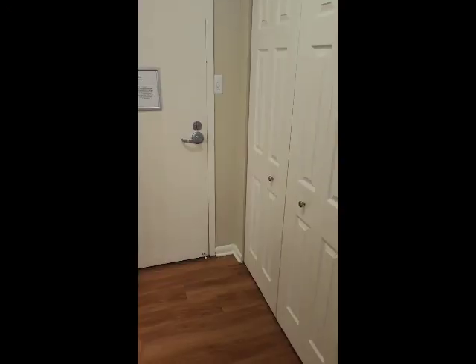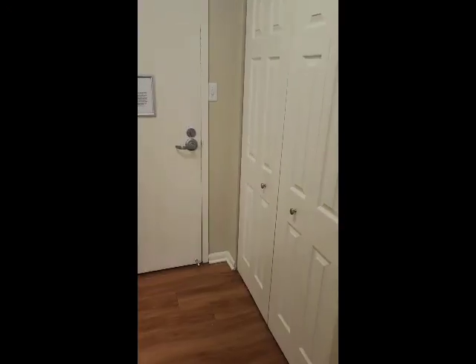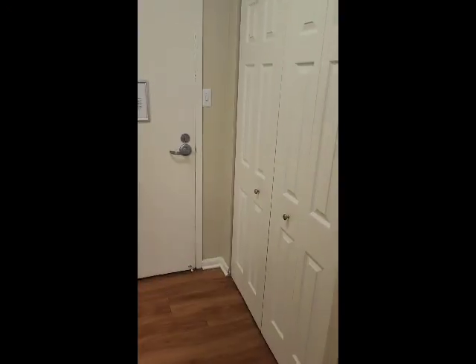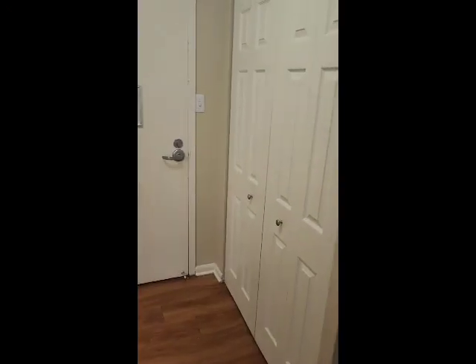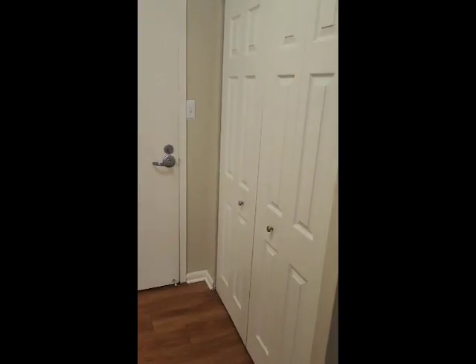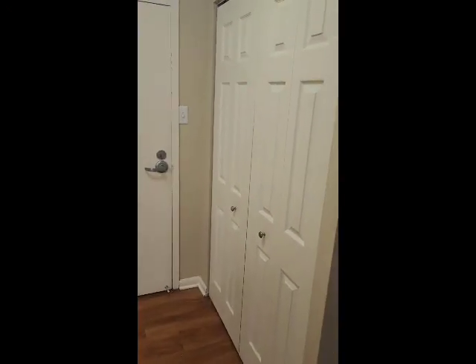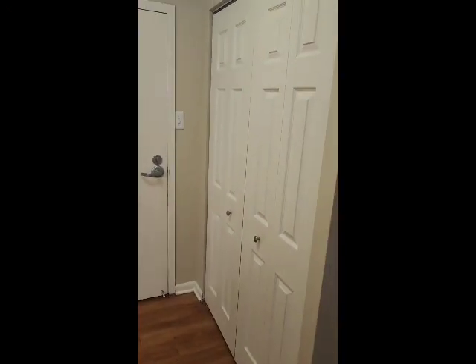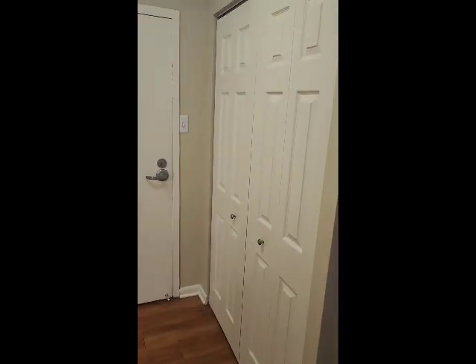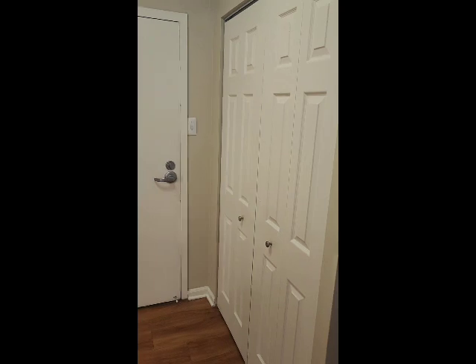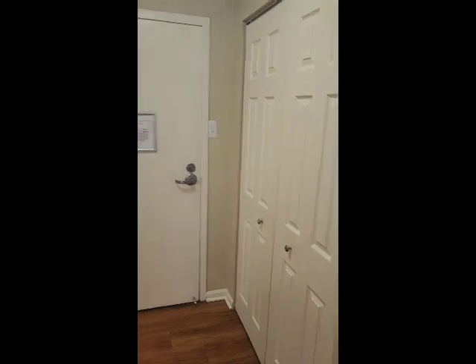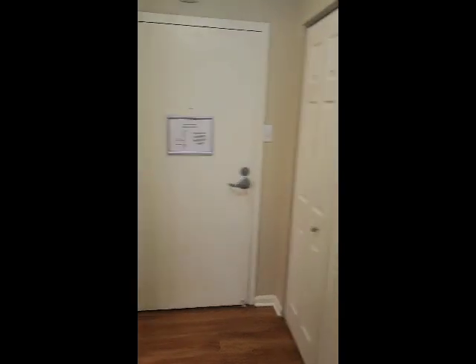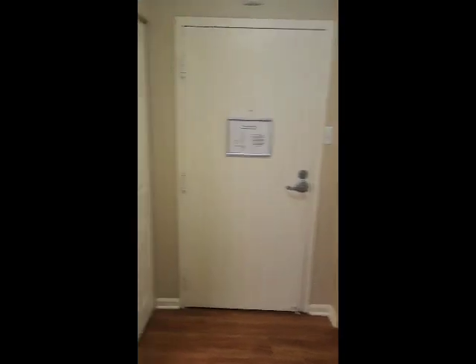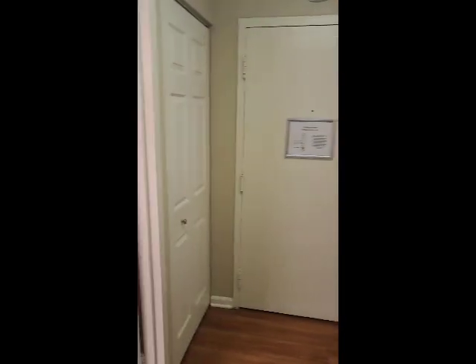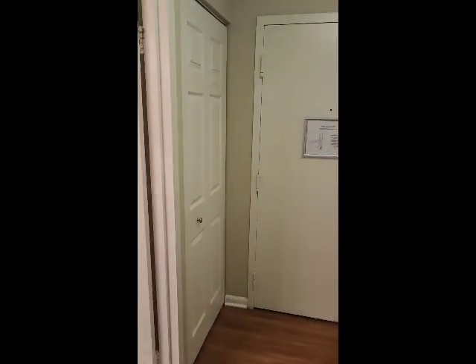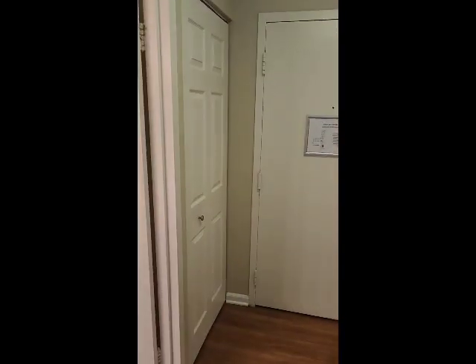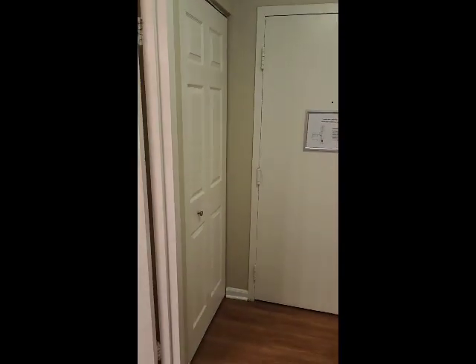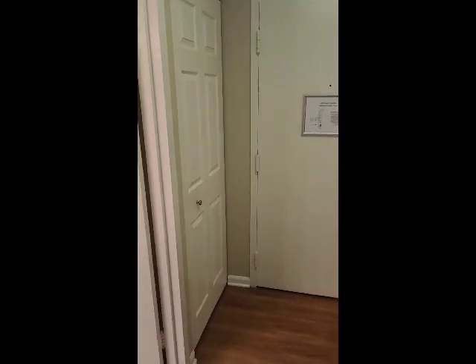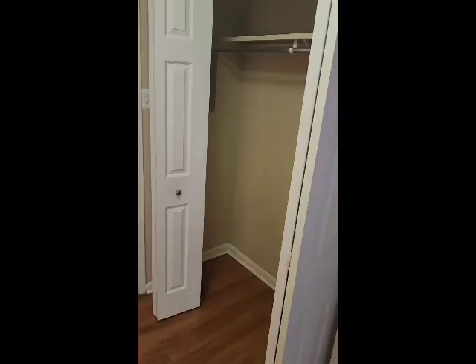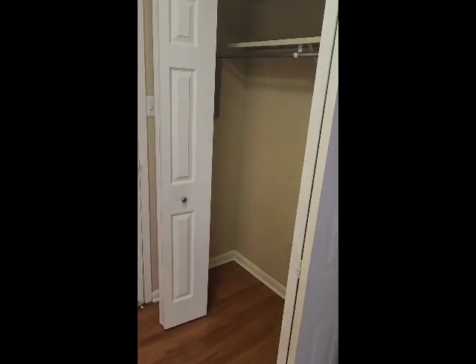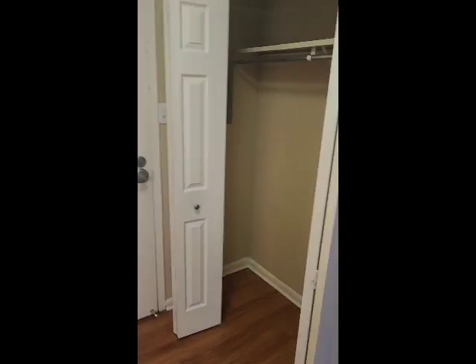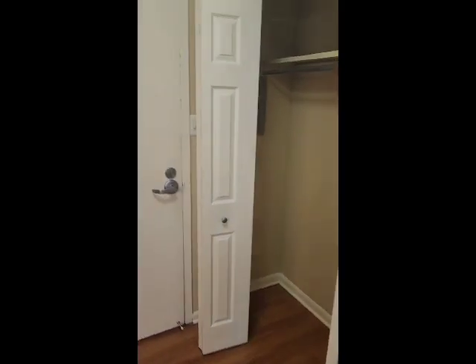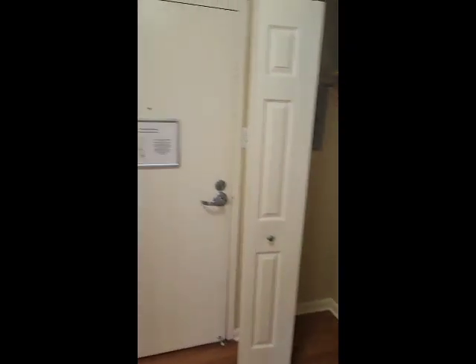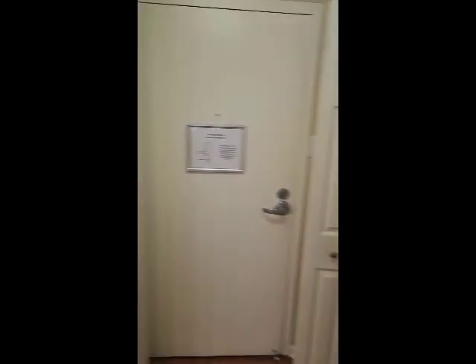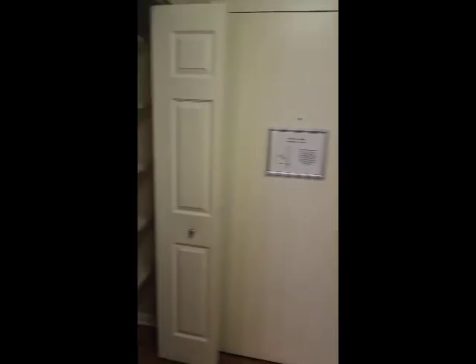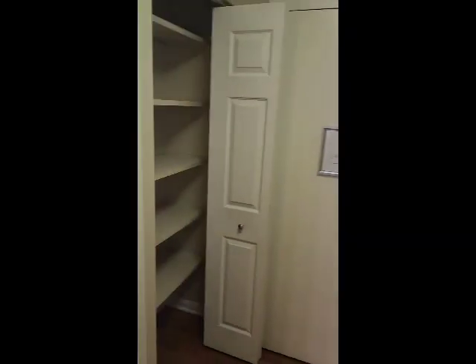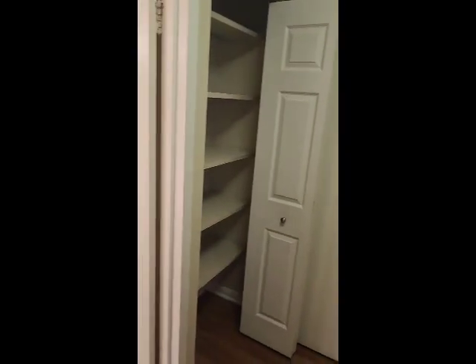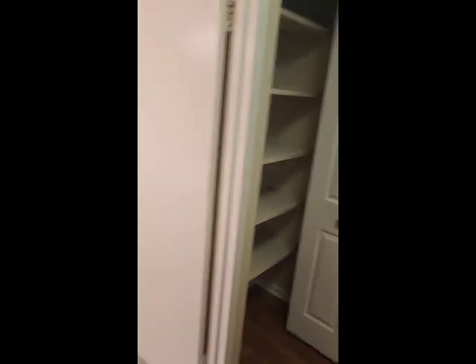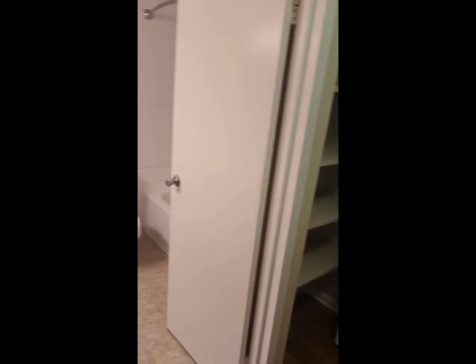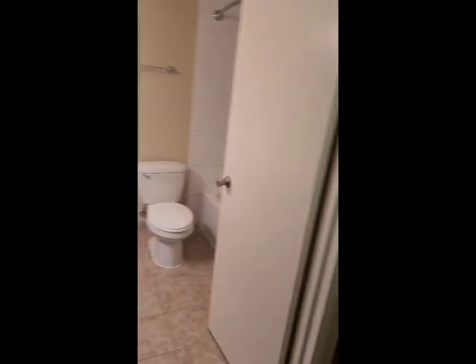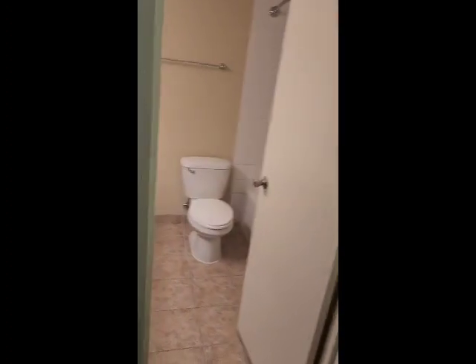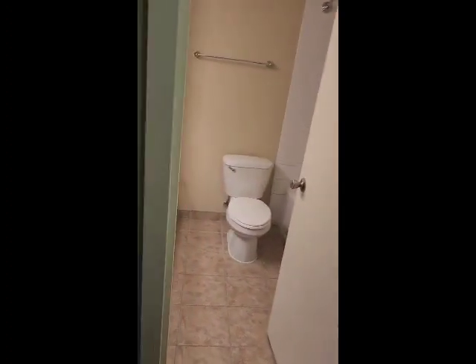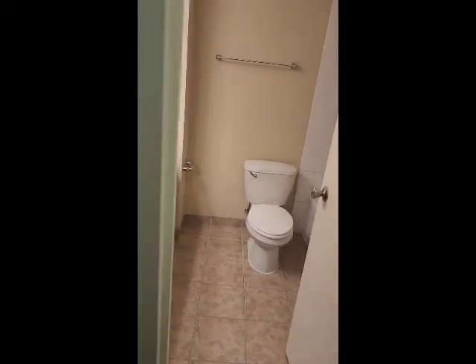Right when you walk in, we have a coat closet and a linen closet. Next to our linen closet, we do have our bathroom.